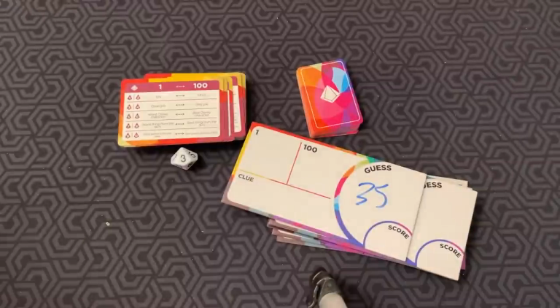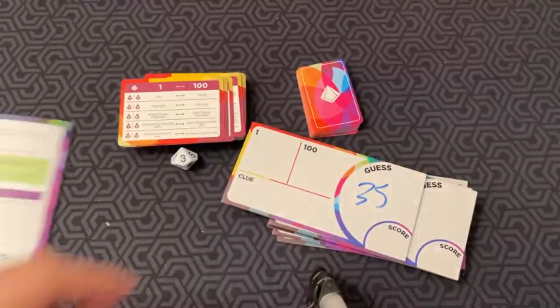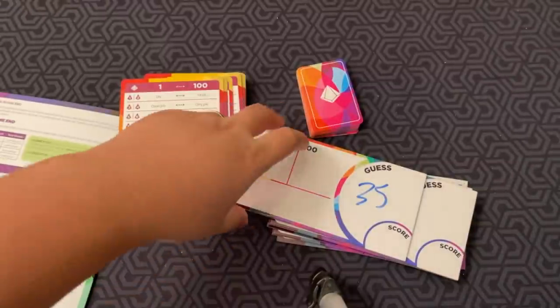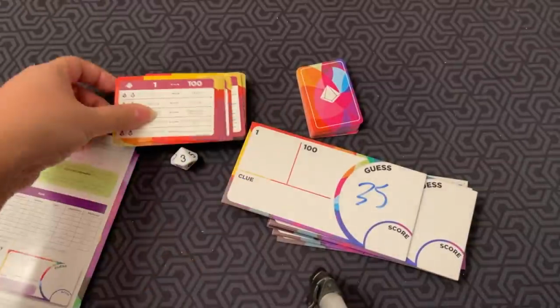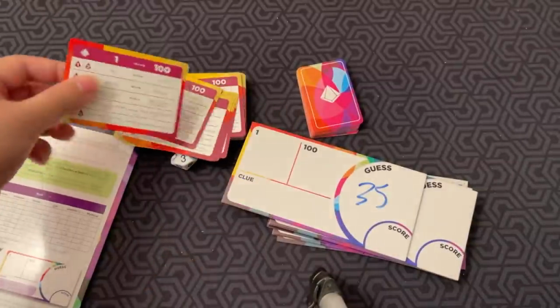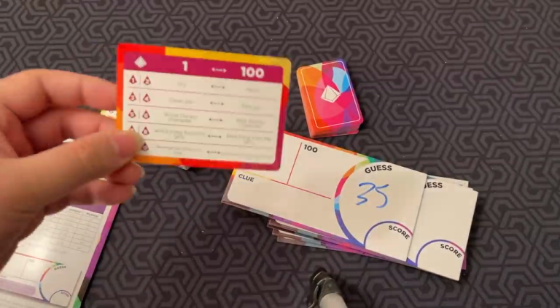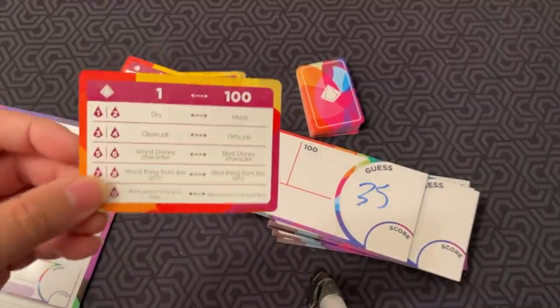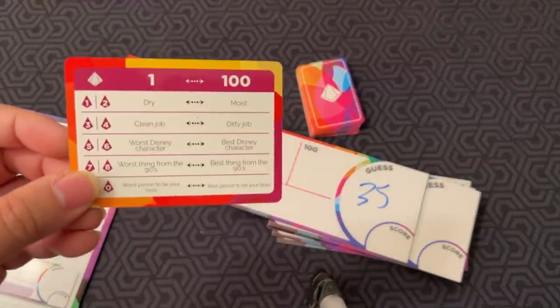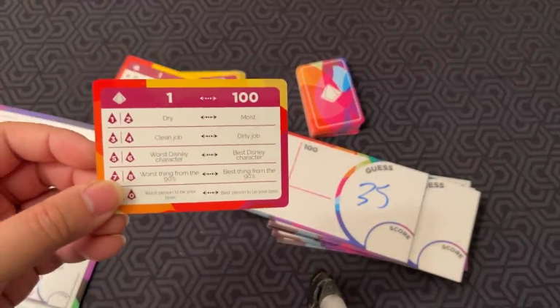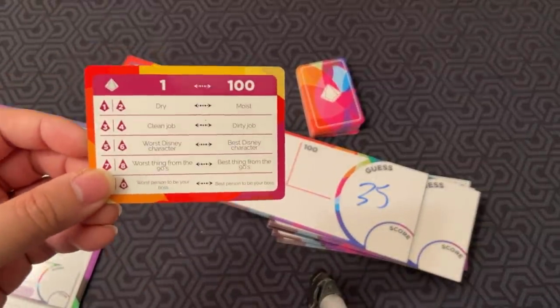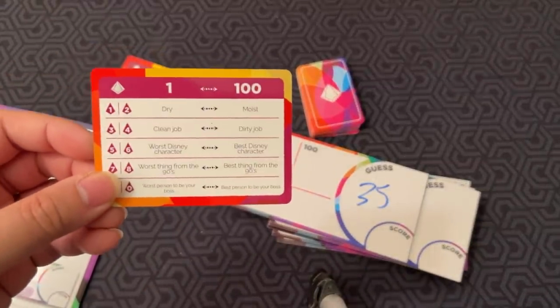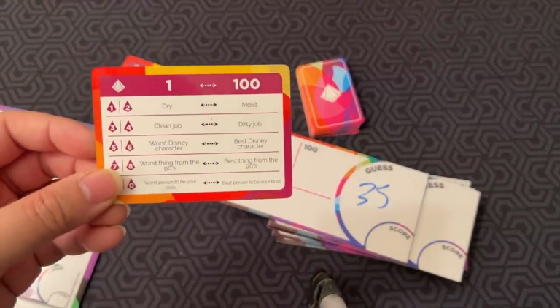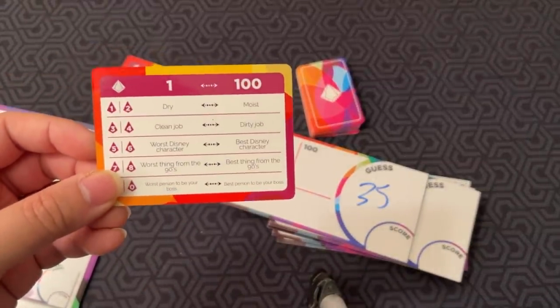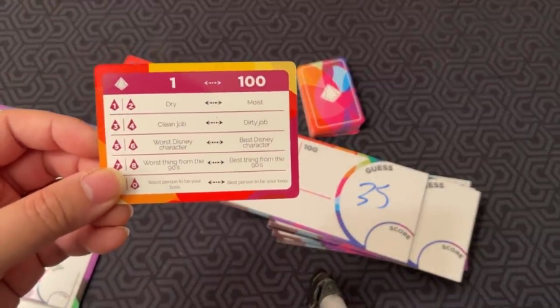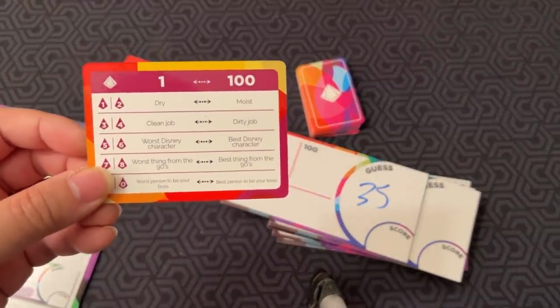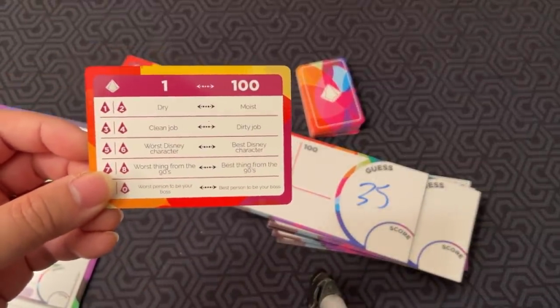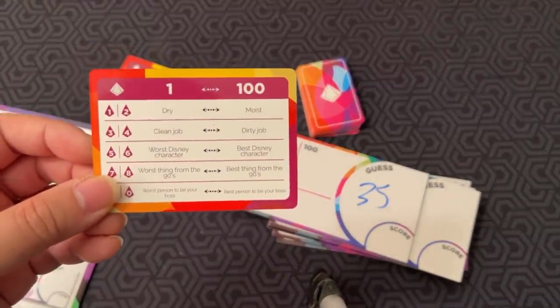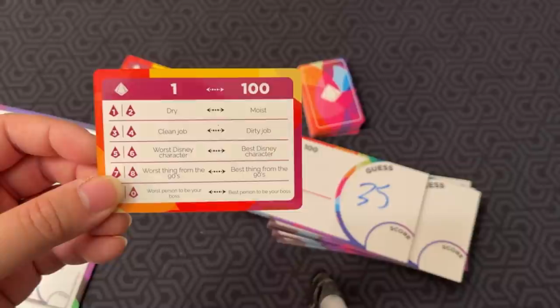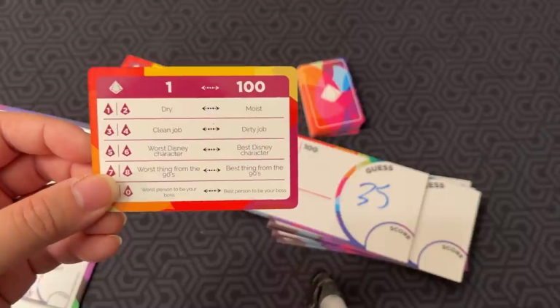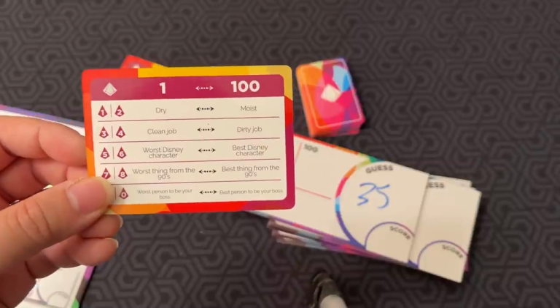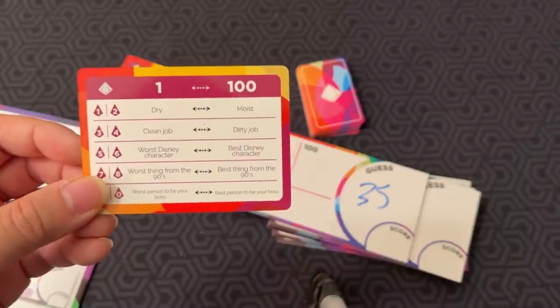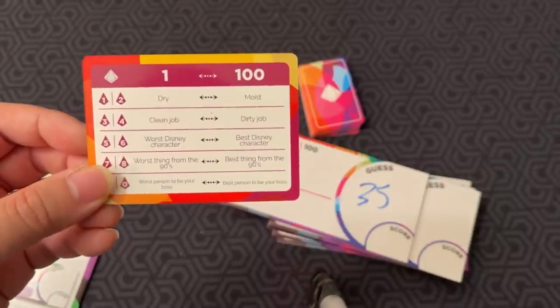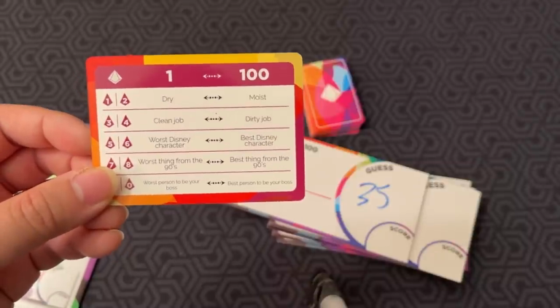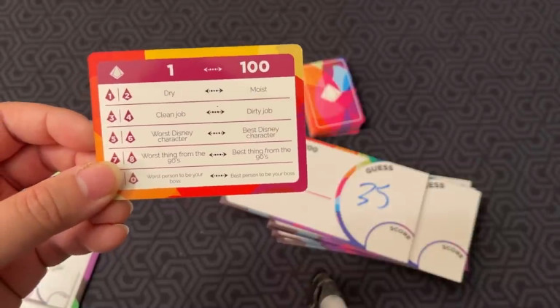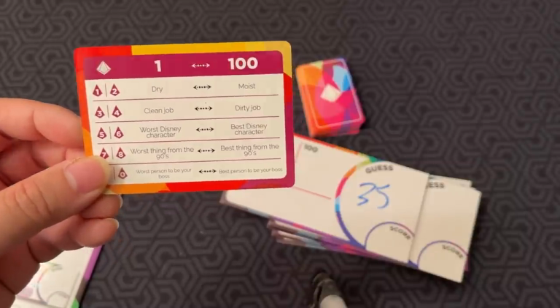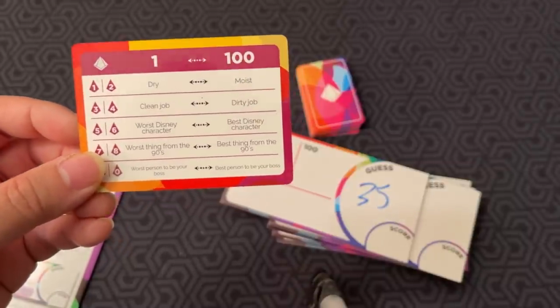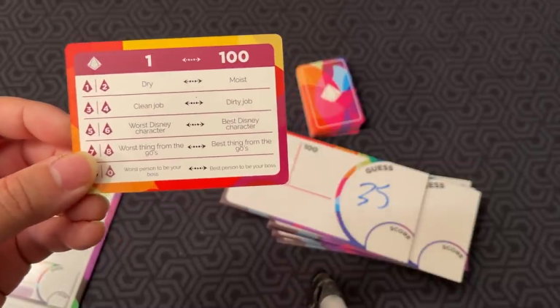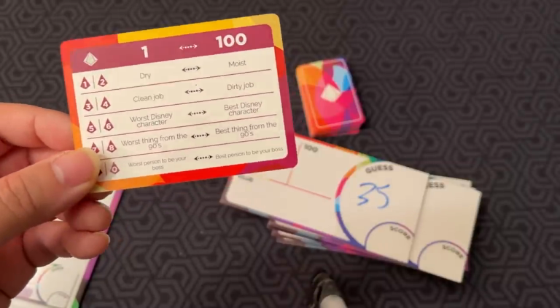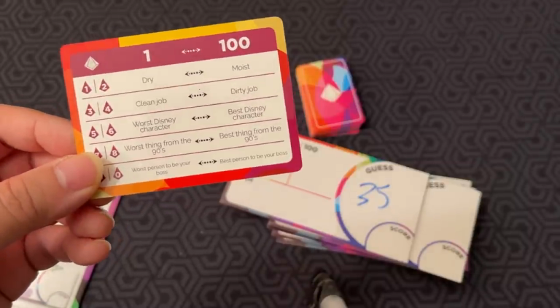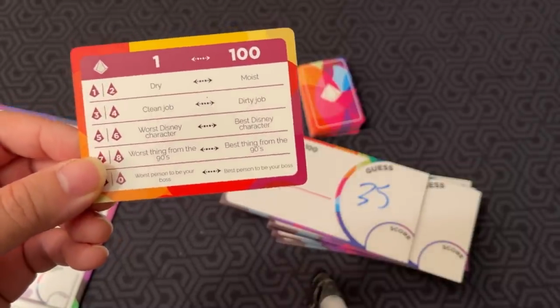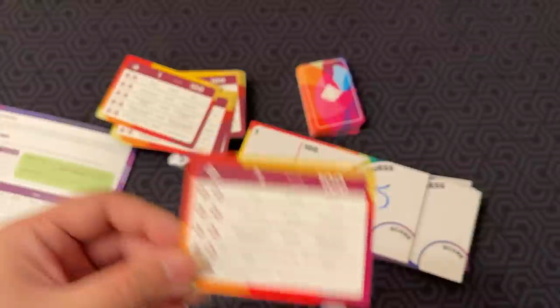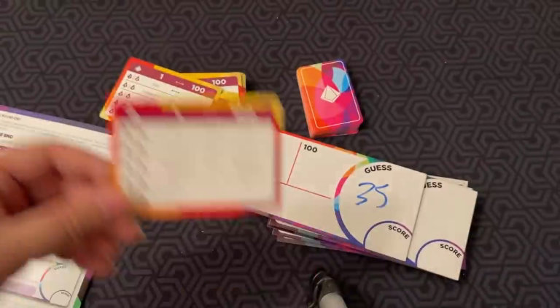Some examples on the cards include: dry to moist, clean job to dirty job, worst Disney character to best Disney character, worst thing from the 90s to best thing from the 90s, and worst person to be your boss to best person to be your boss.